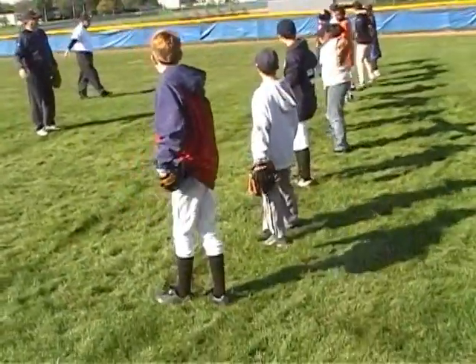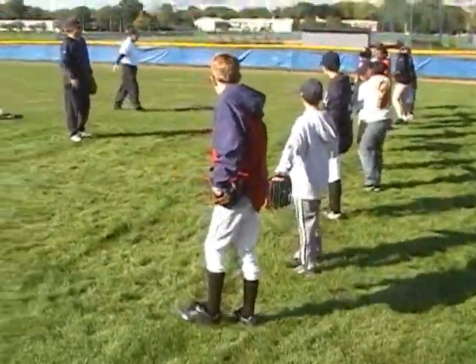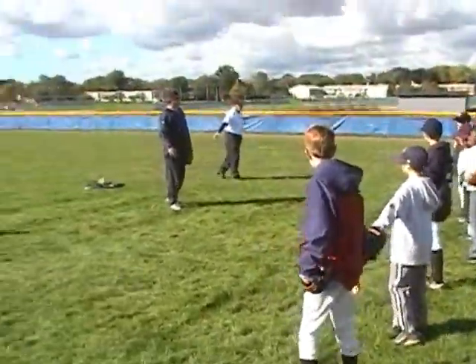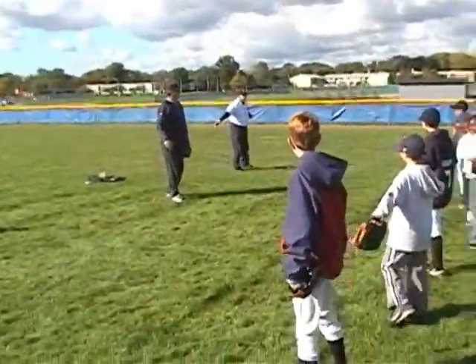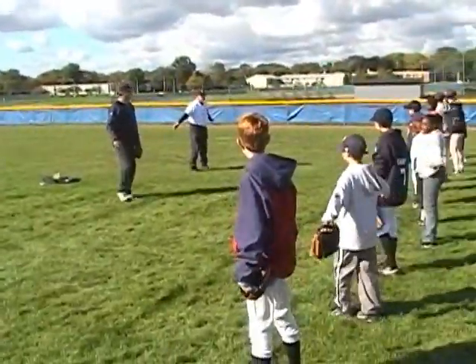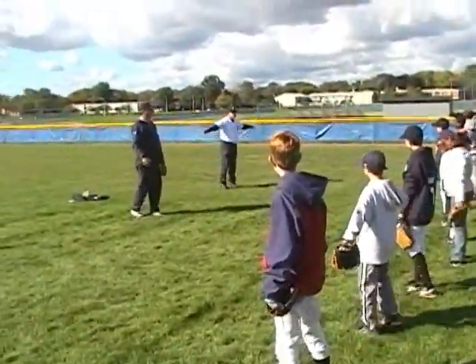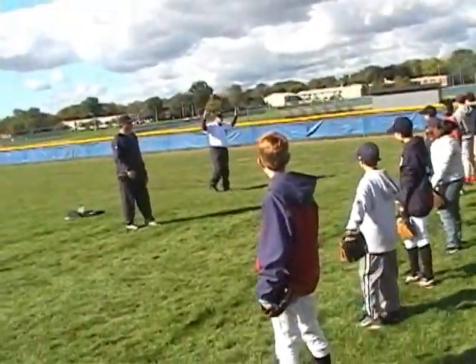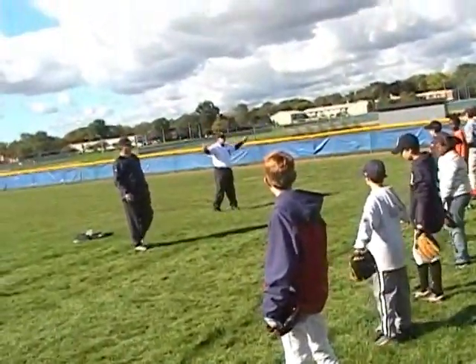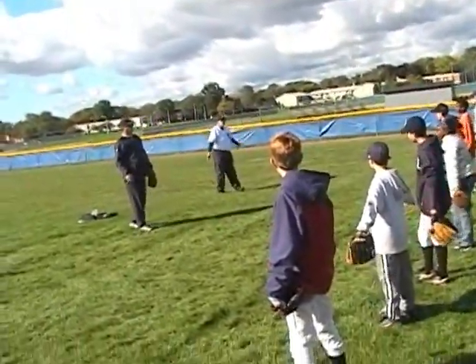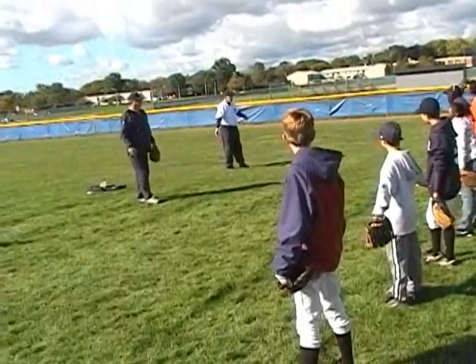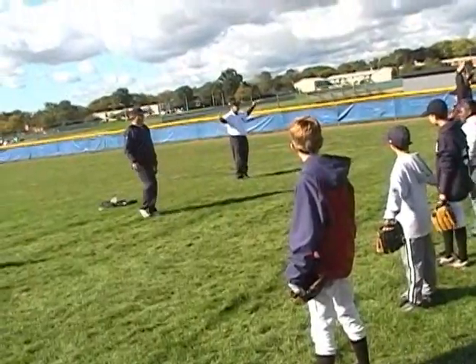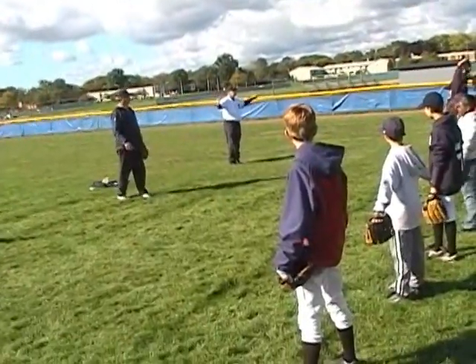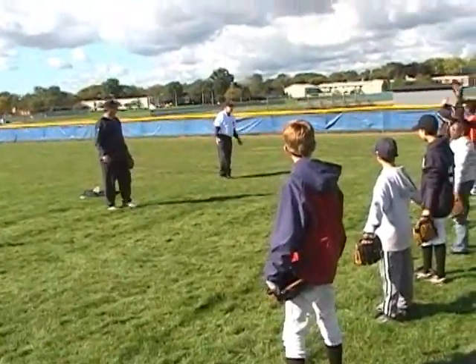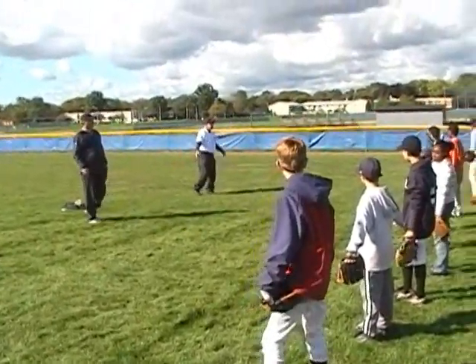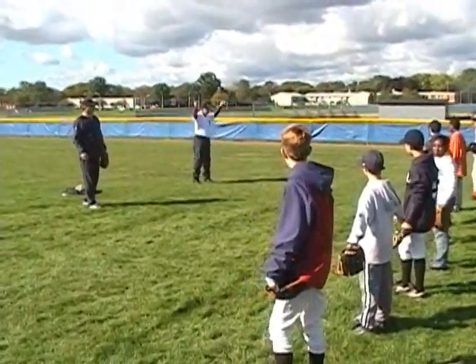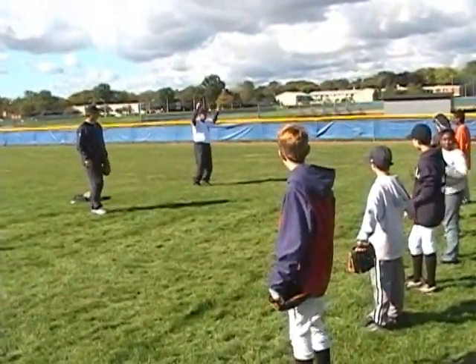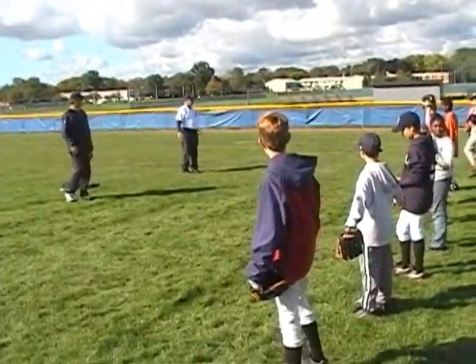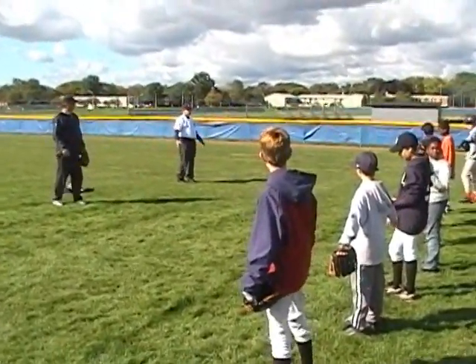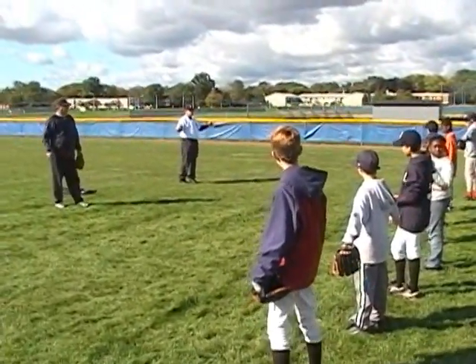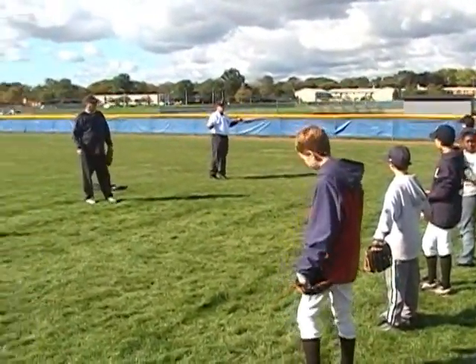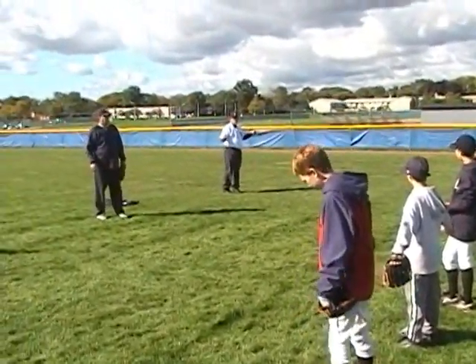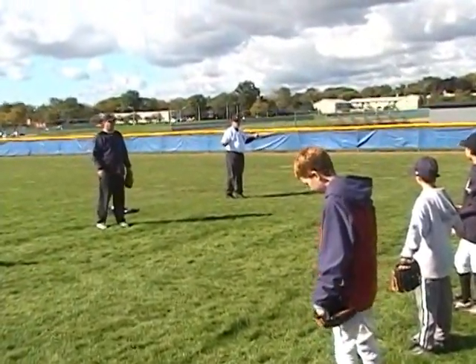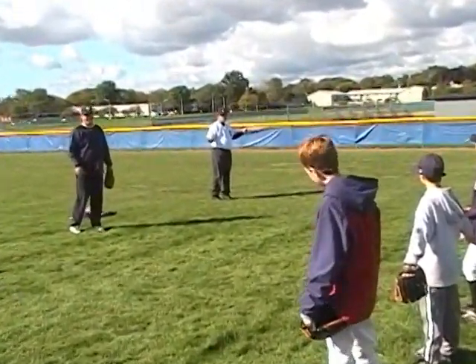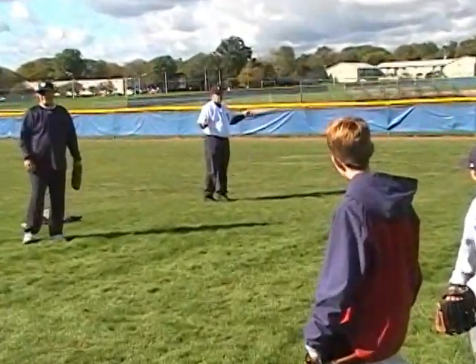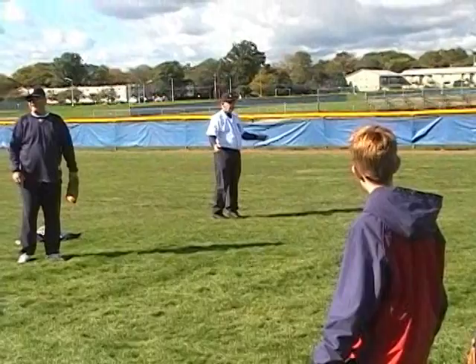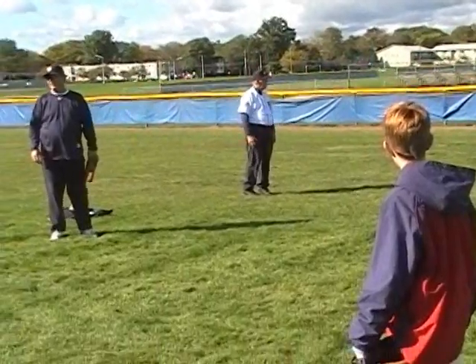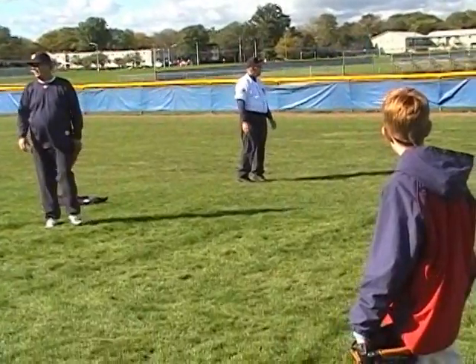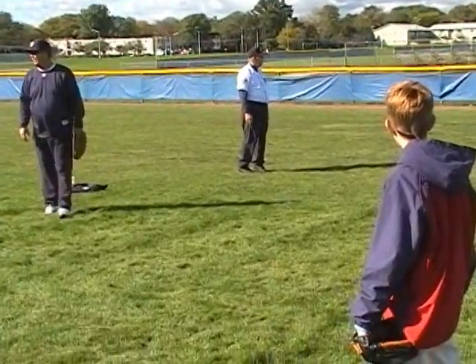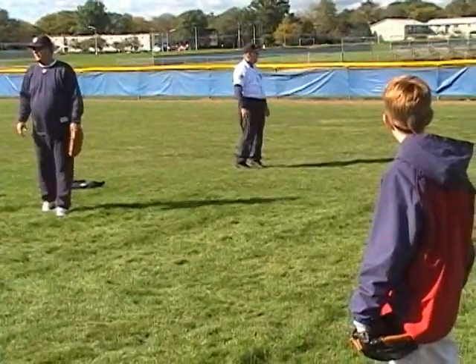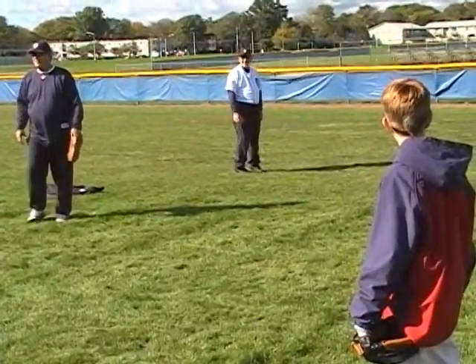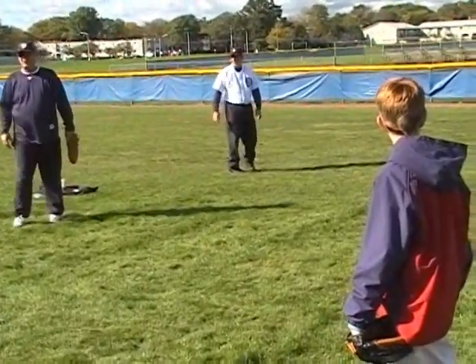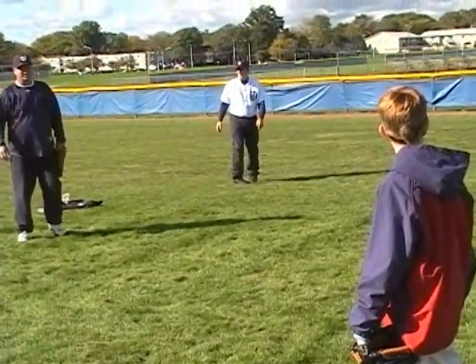You guys know how to do jumping jacks? Remember those things? We're going to do 600 of them. Torture.